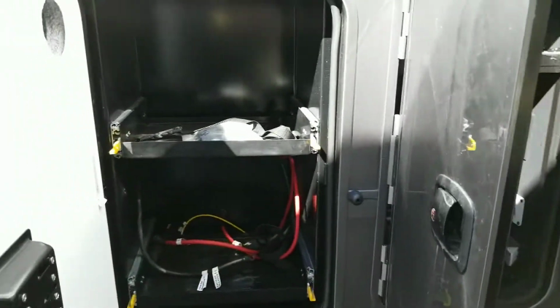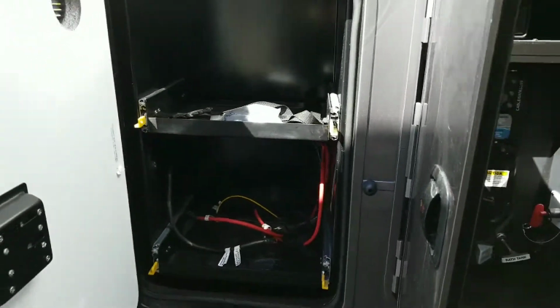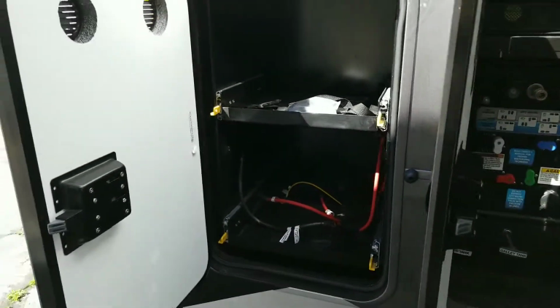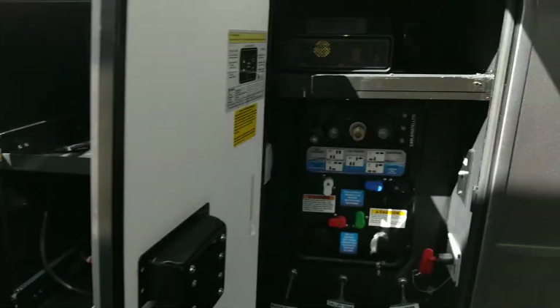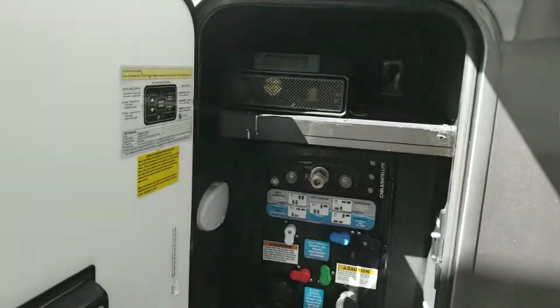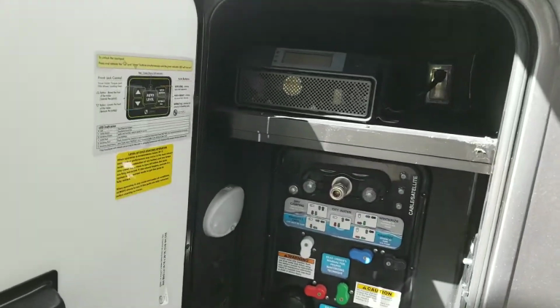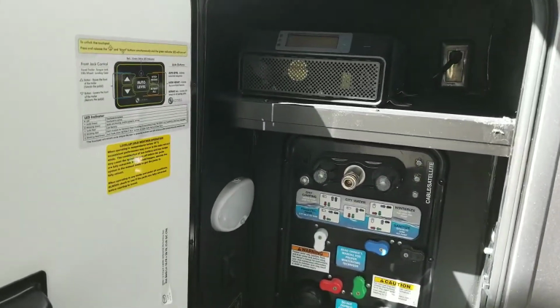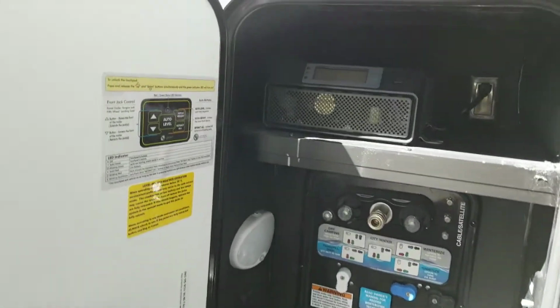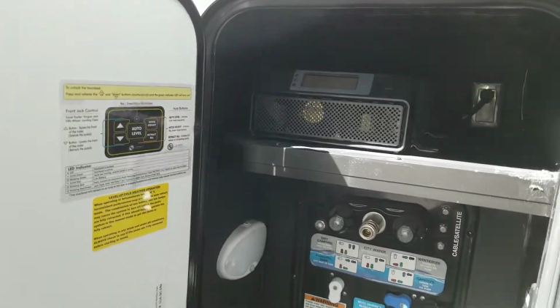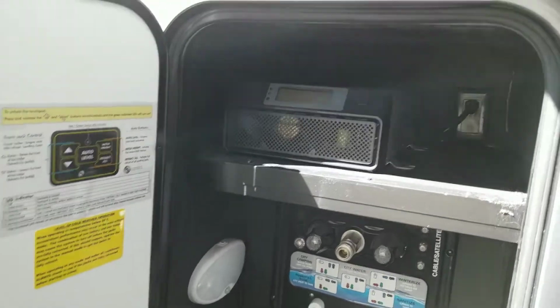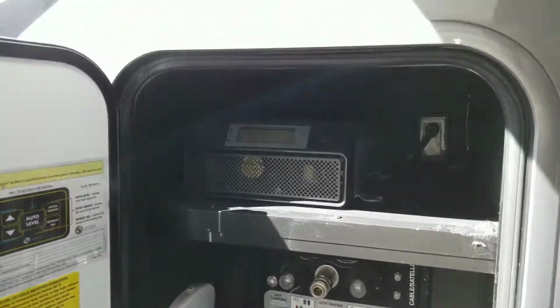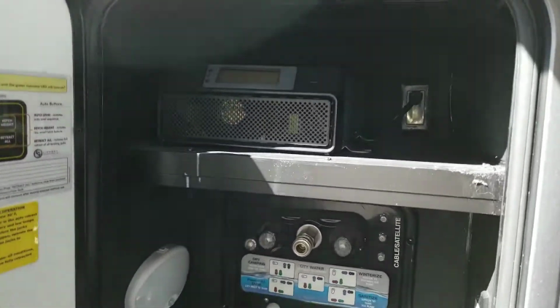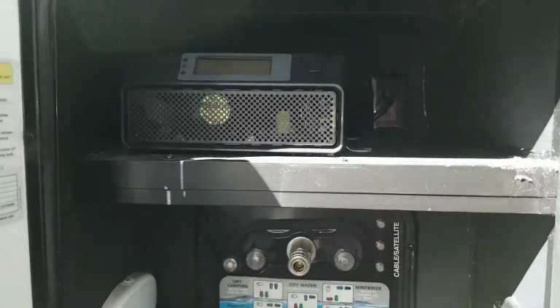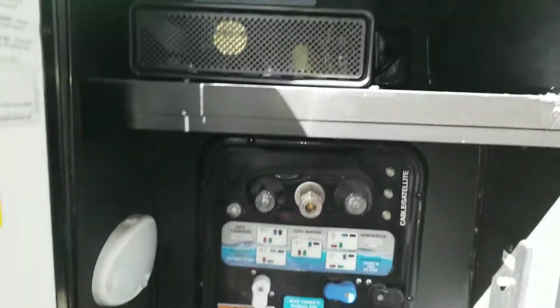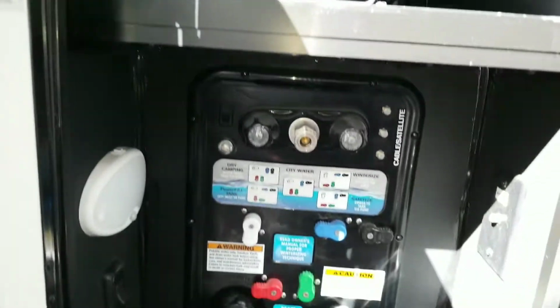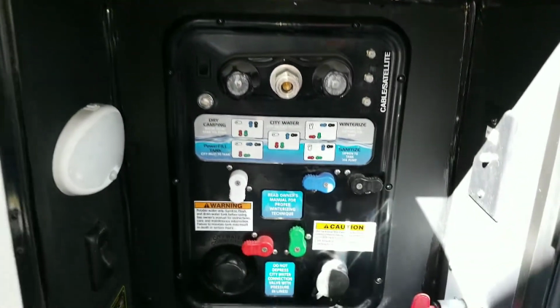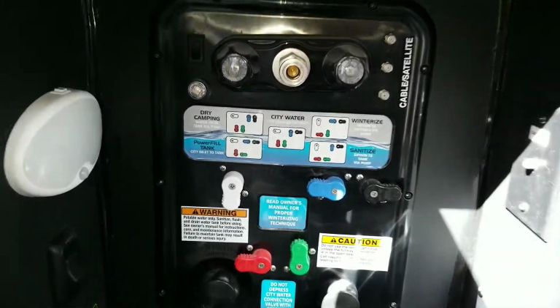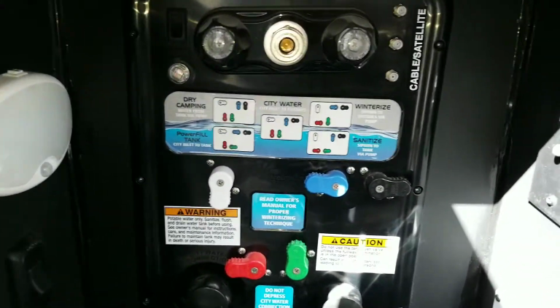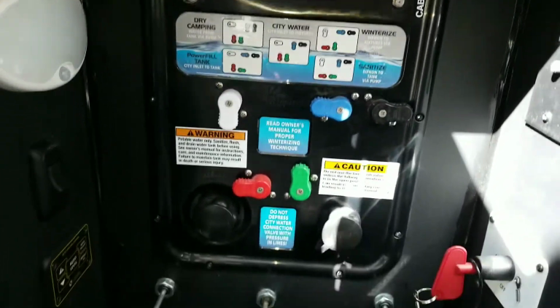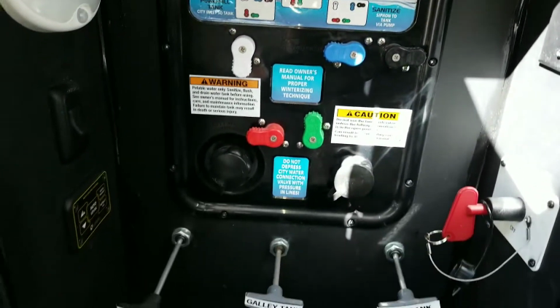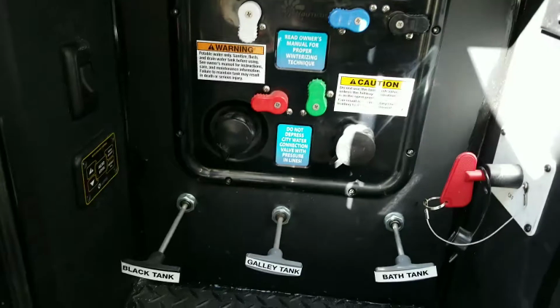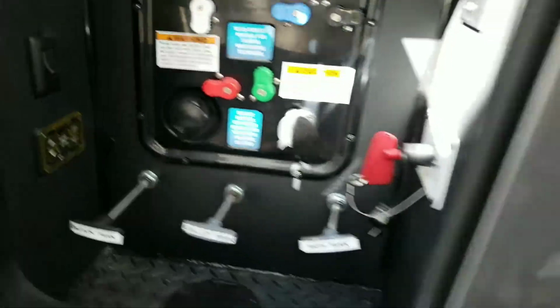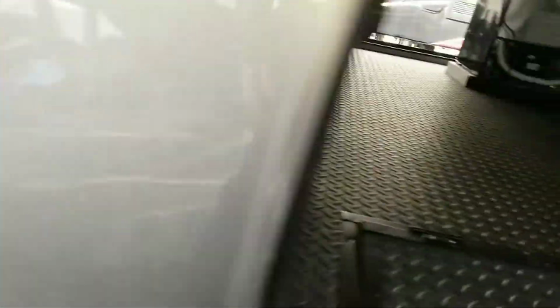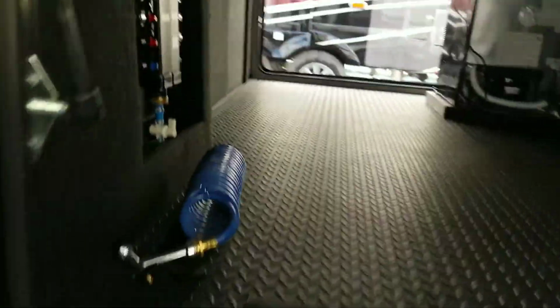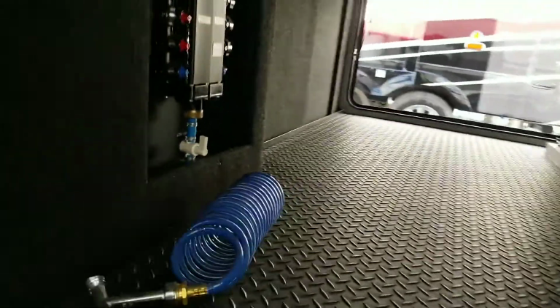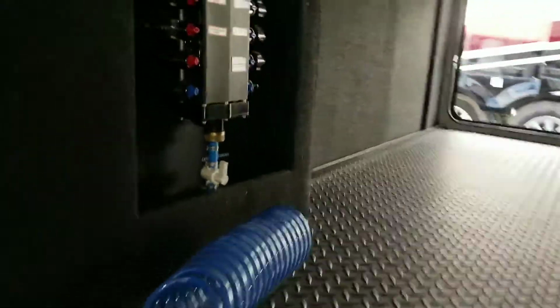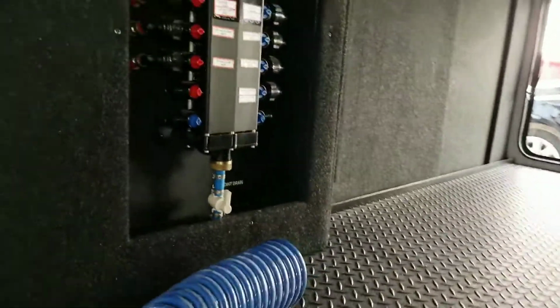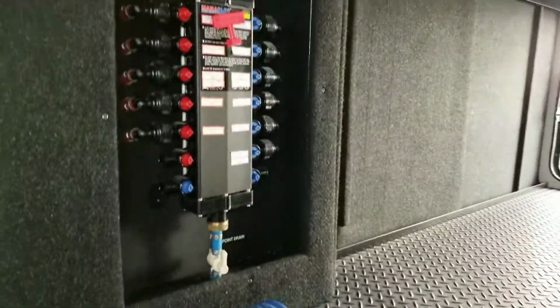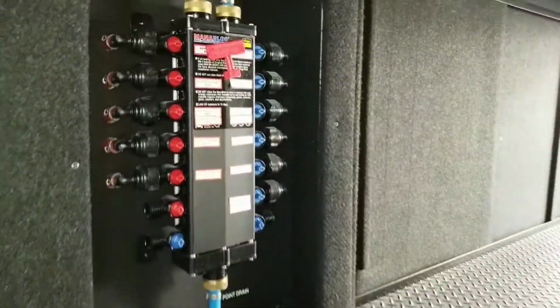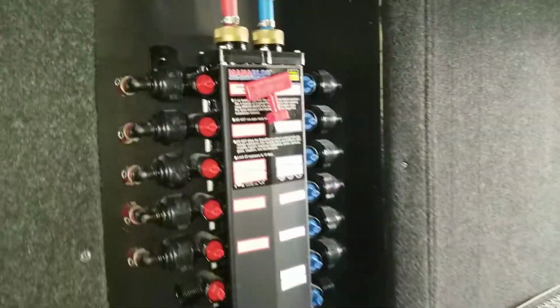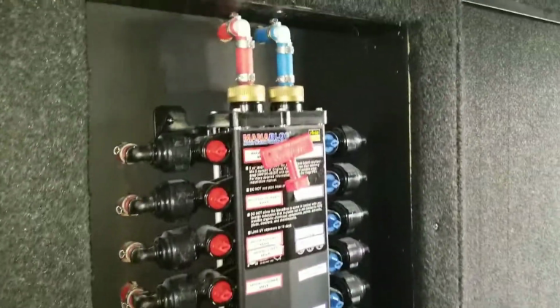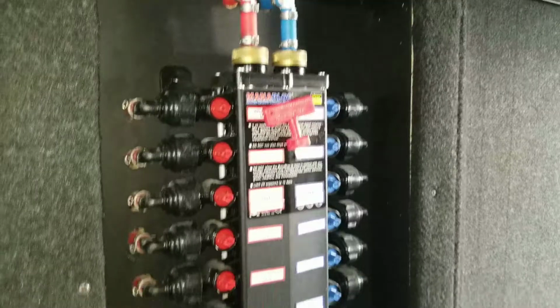There's a battery compartment, inverter, auto level, utility area, and then of course your water system.